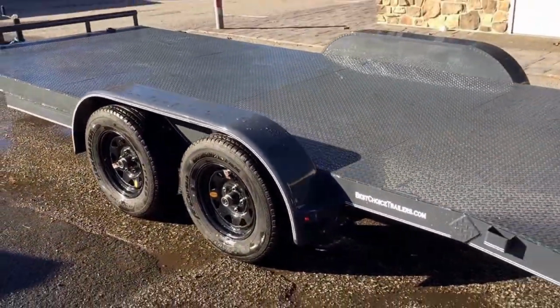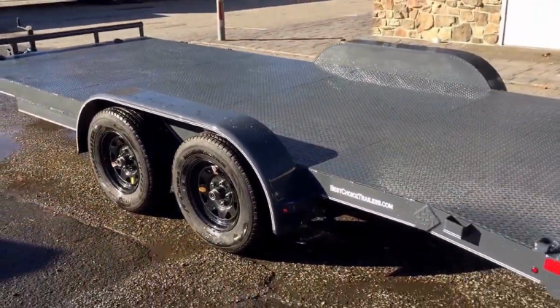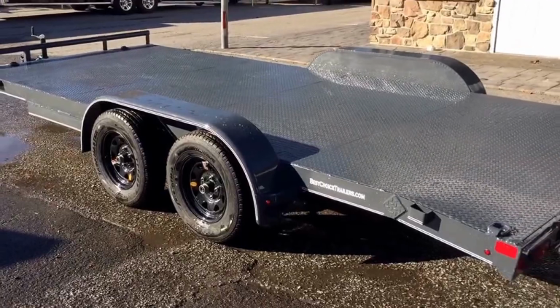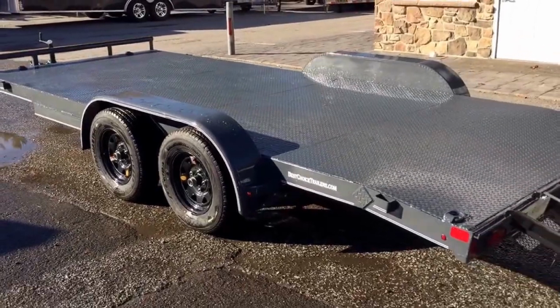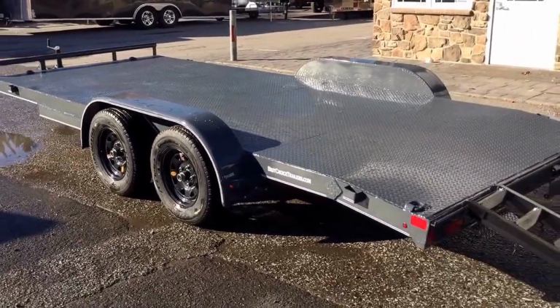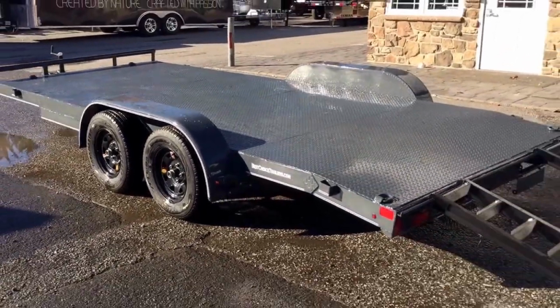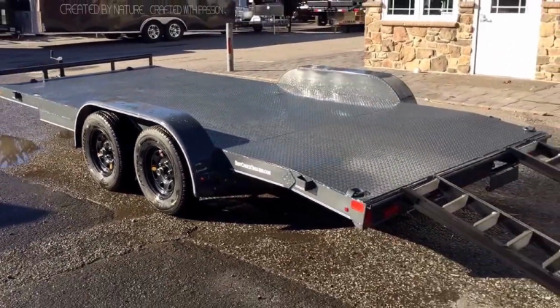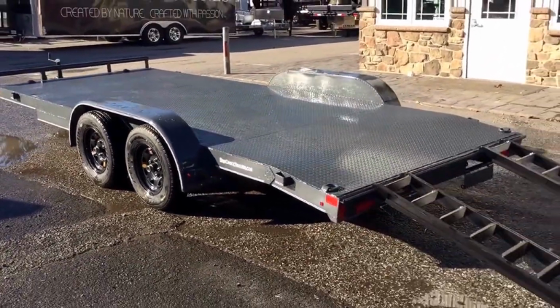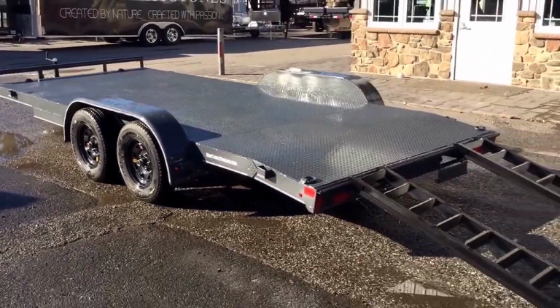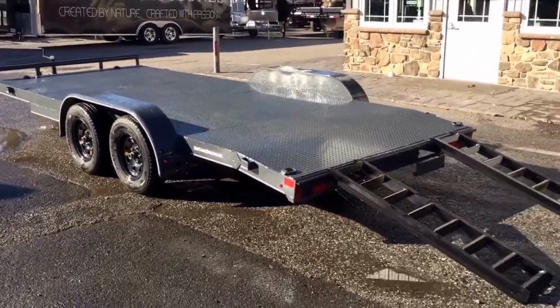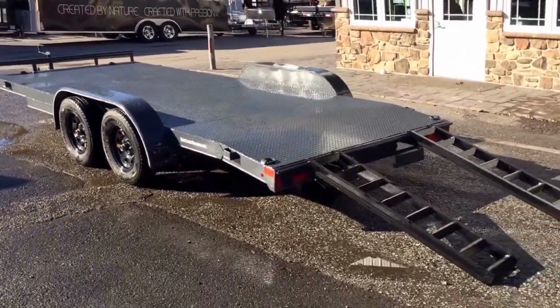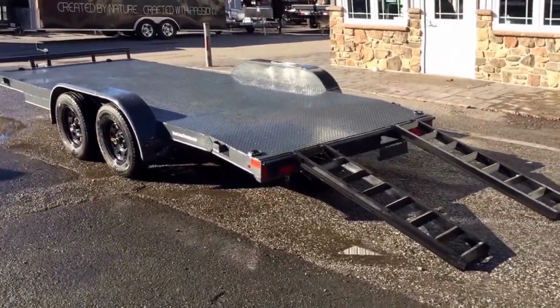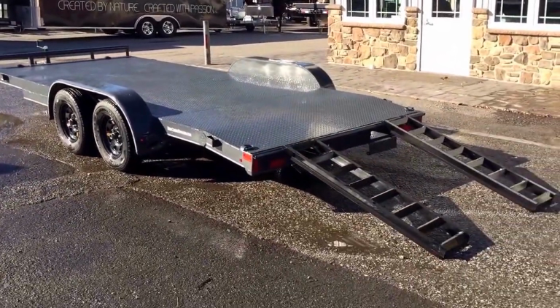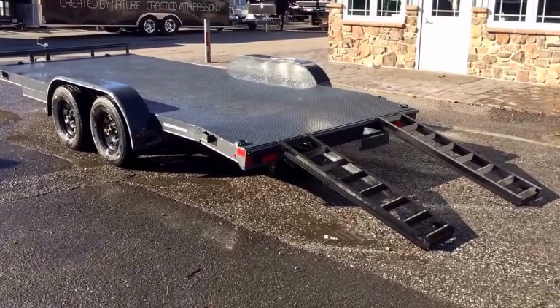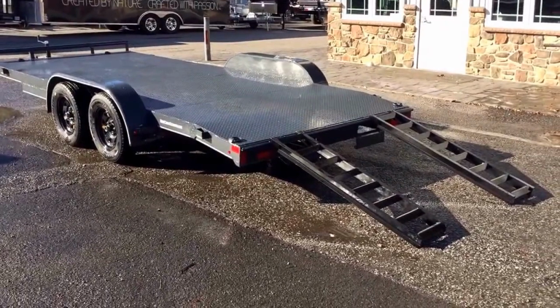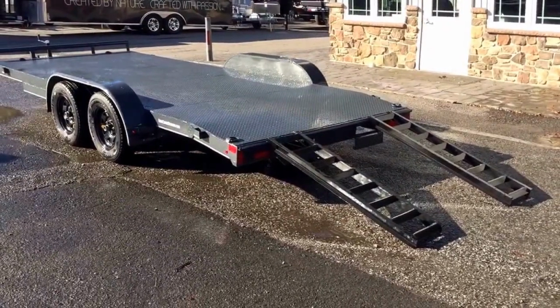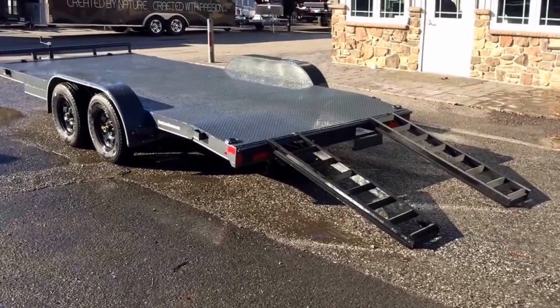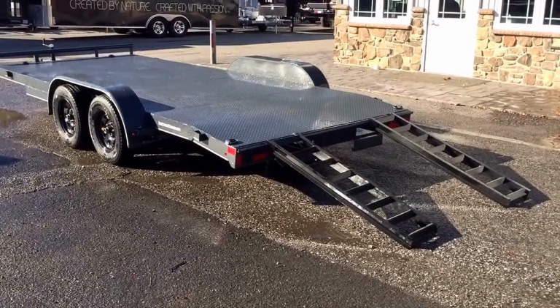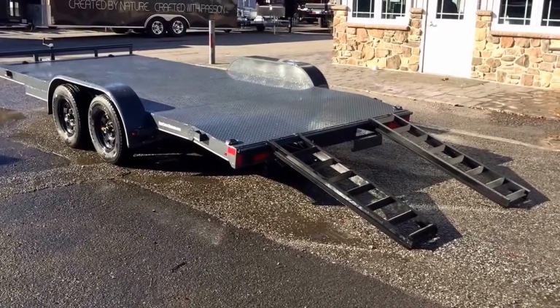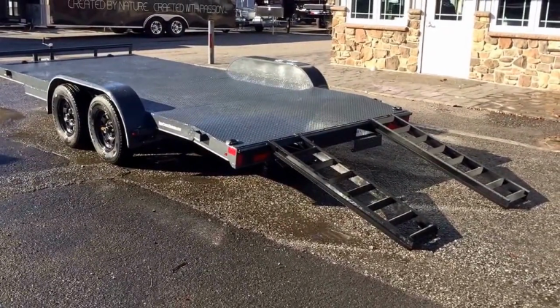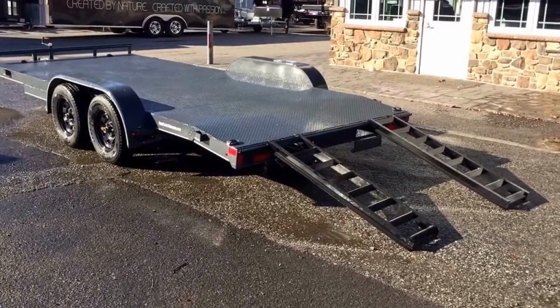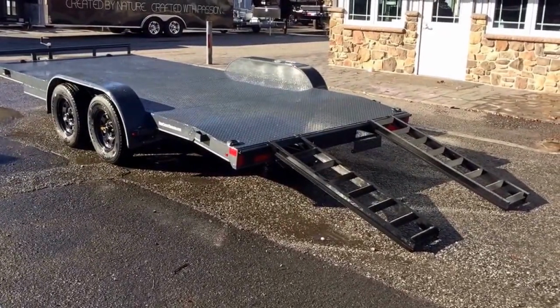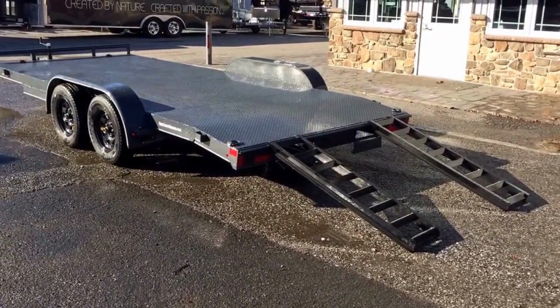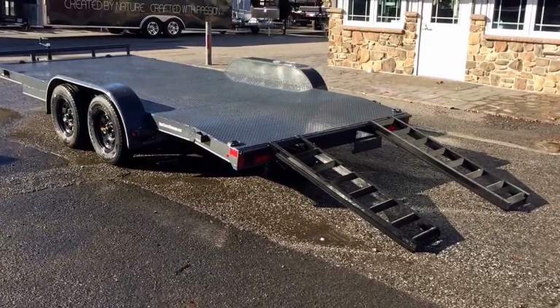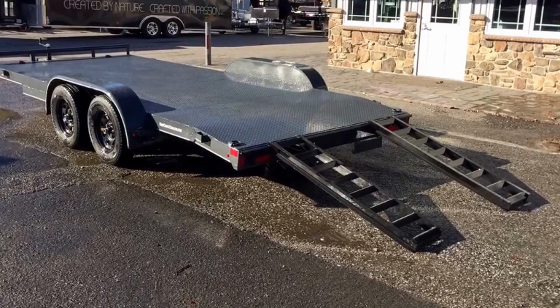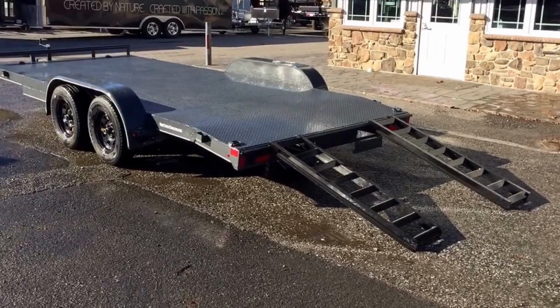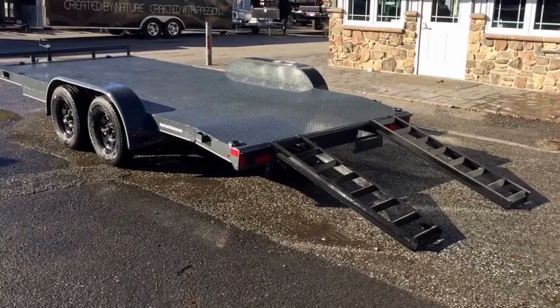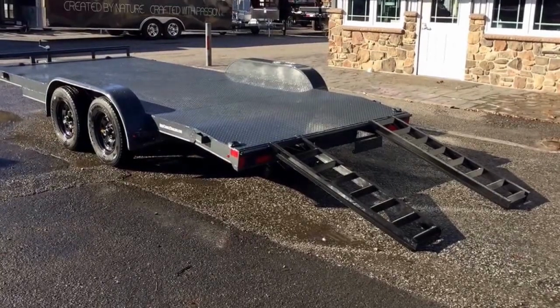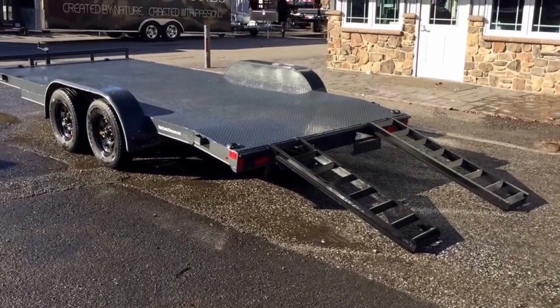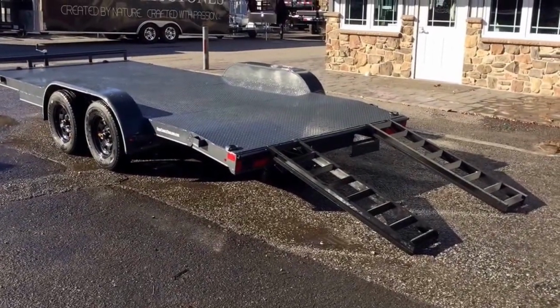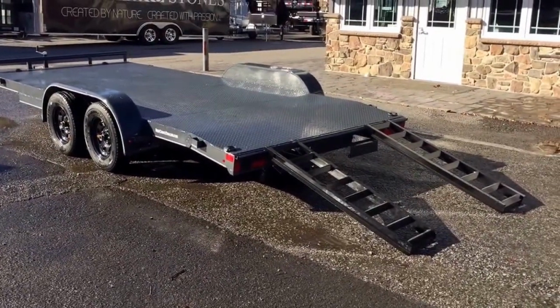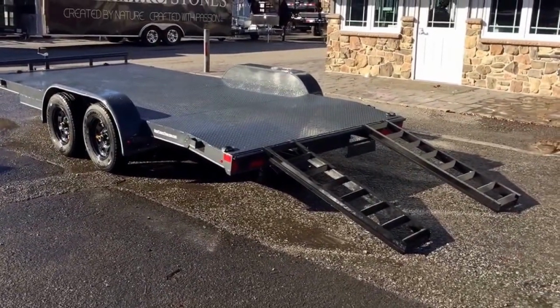The trailer's also painted on the underside. Some of the competitors don't paint the trailer on the underside. It also has a sealed wire harness with tie back straps that strap the wiring back to the frame.